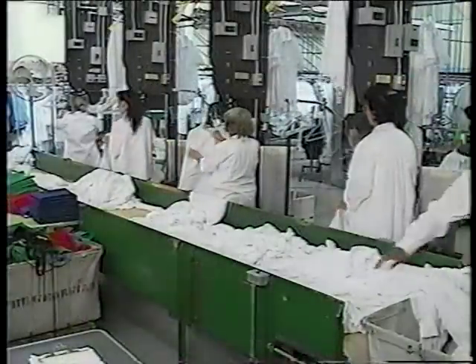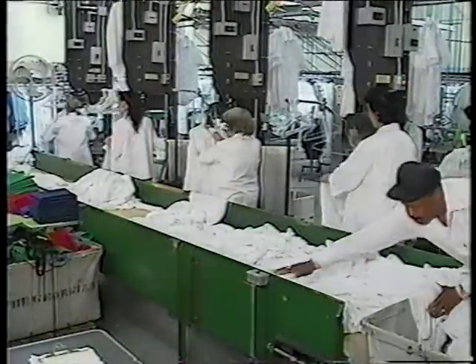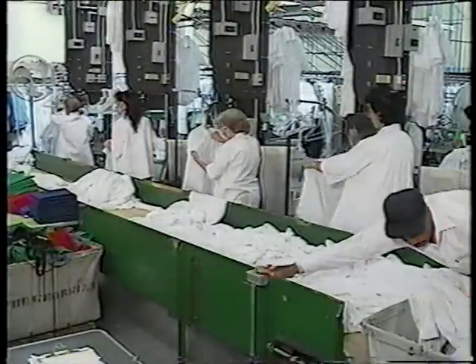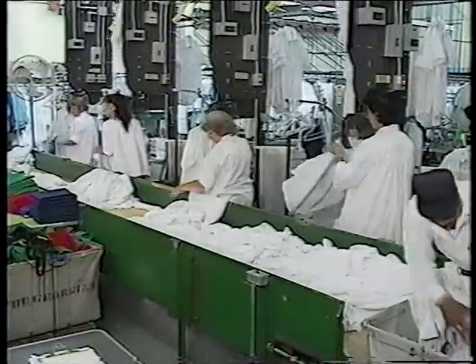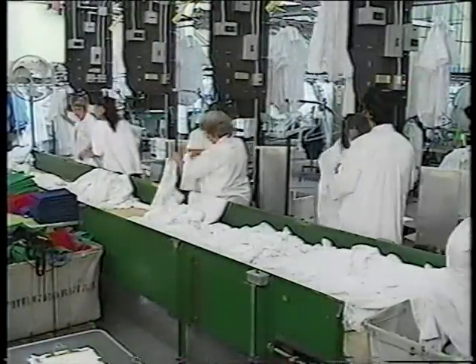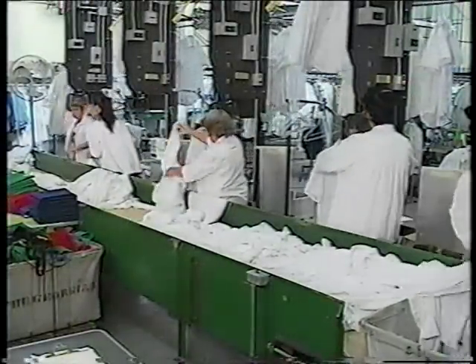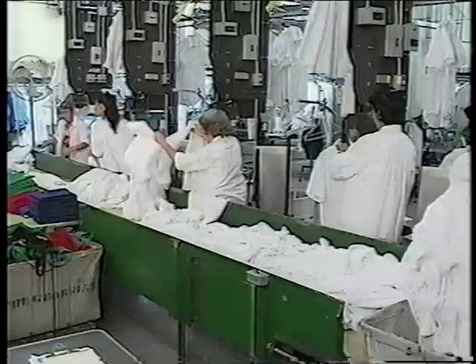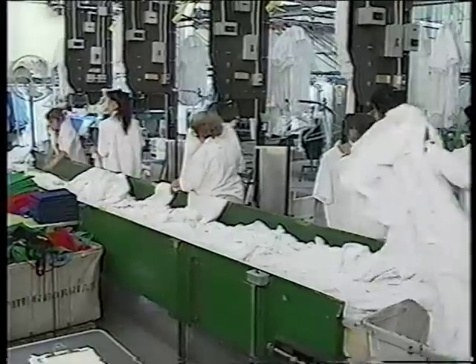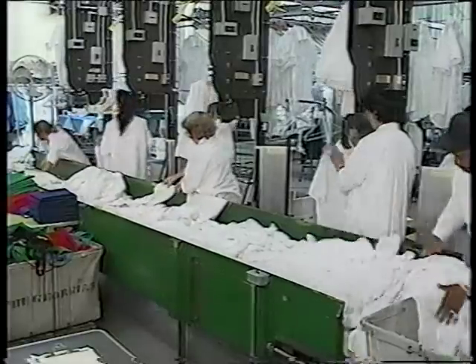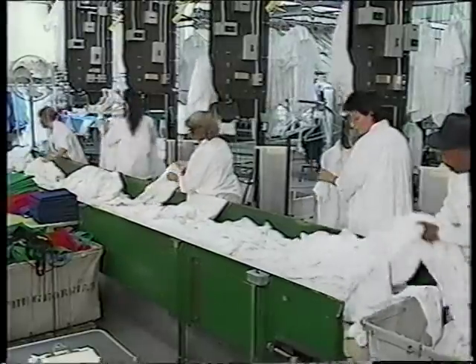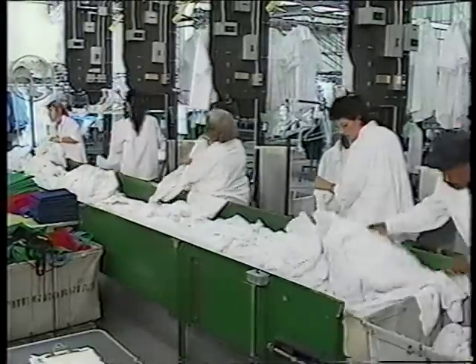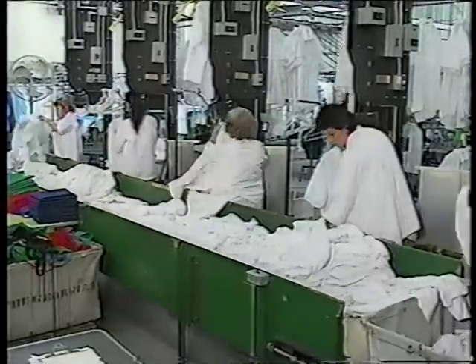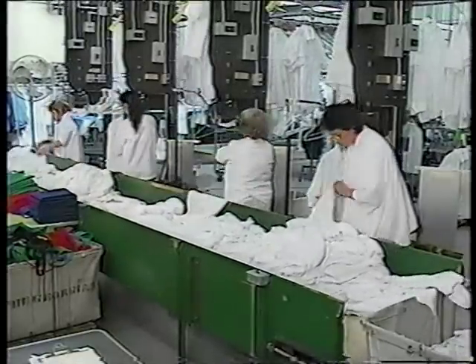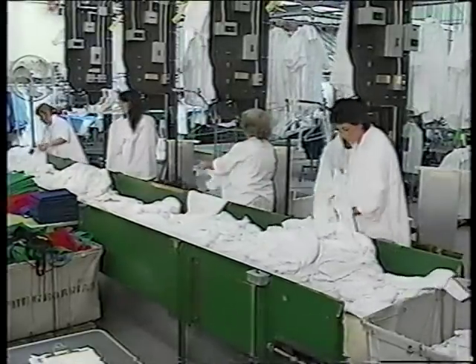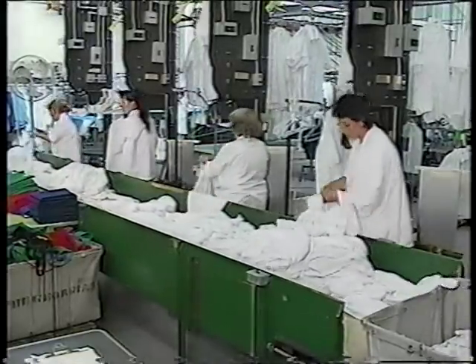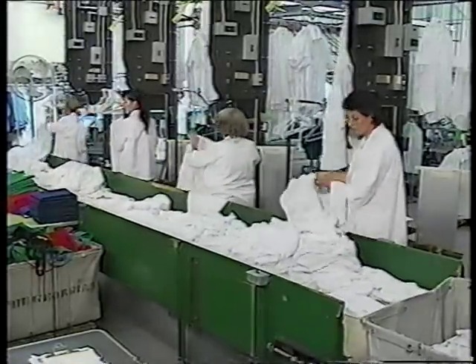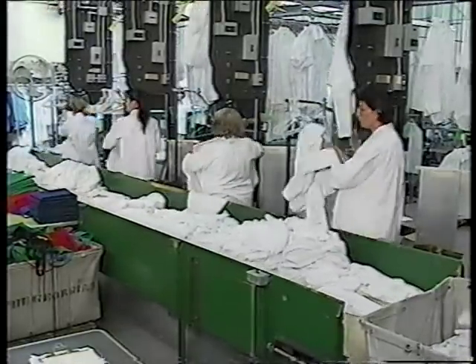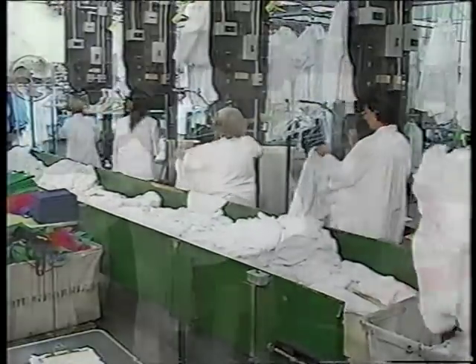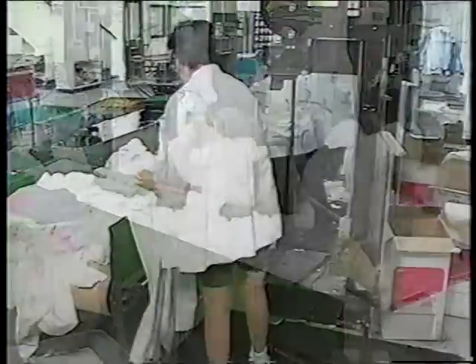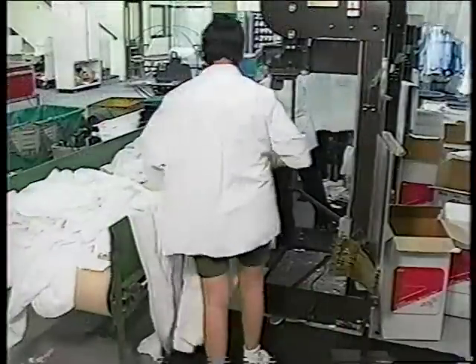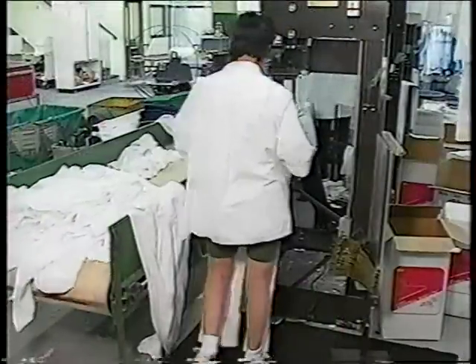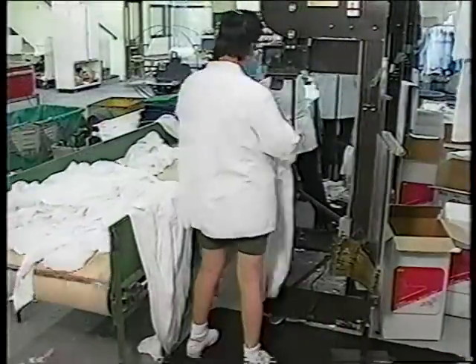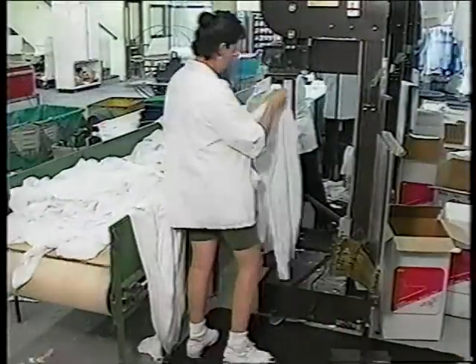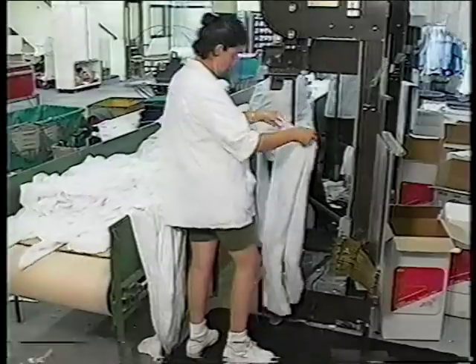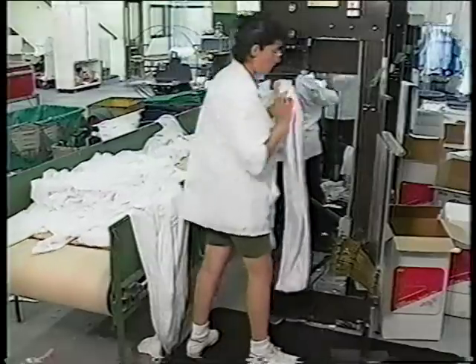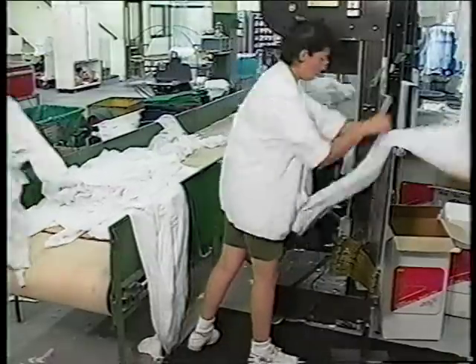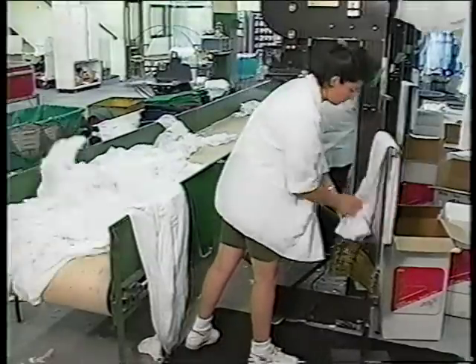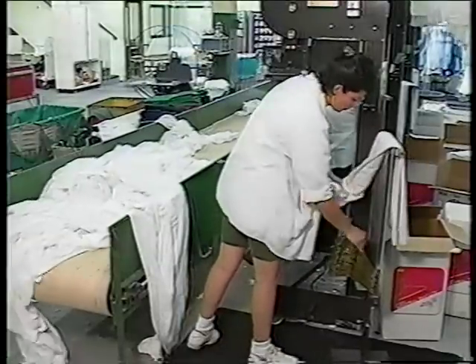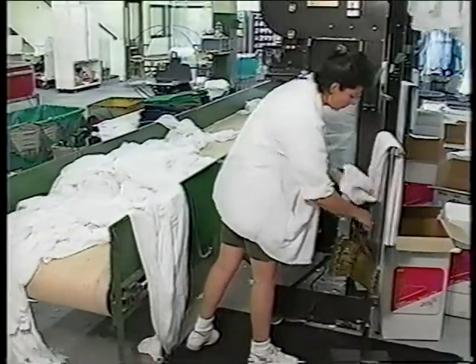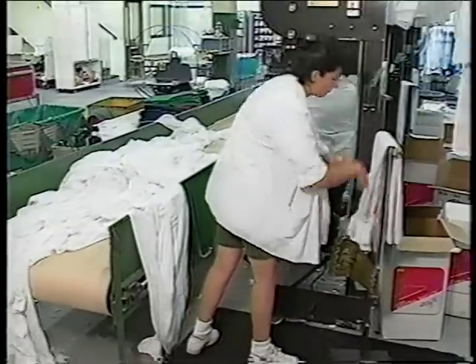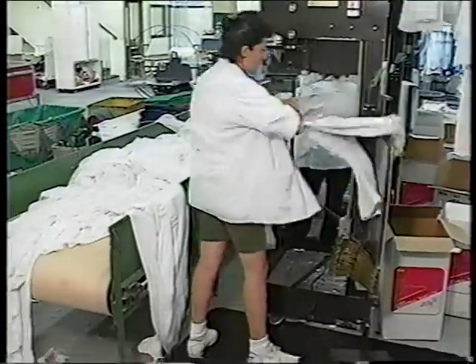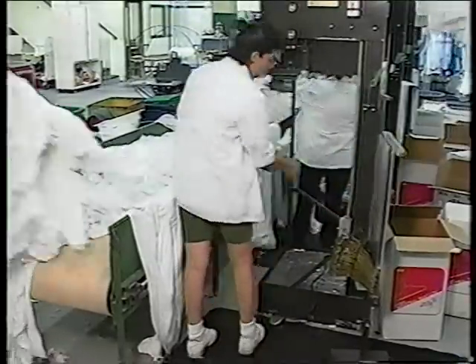The shirt handling device feeds hangers to the operator and automatically lifts the garments and feeds them to the conveyor. The operators have to perform the changeover from shirts to pants, but it is easy to do.